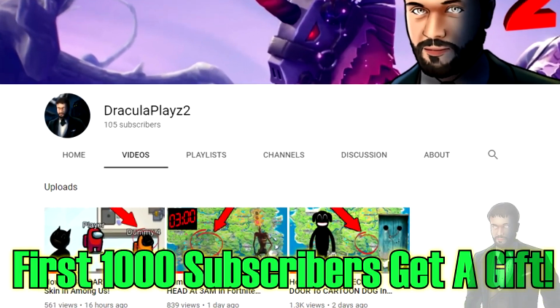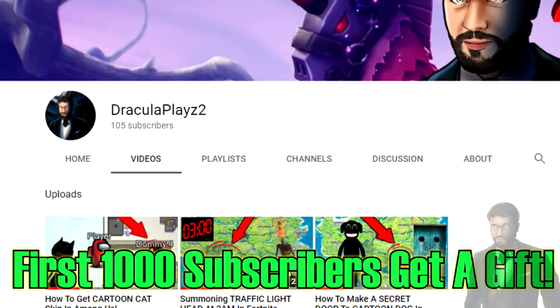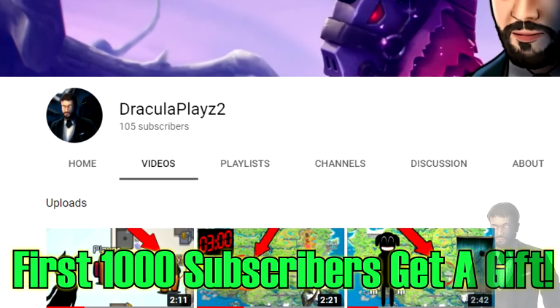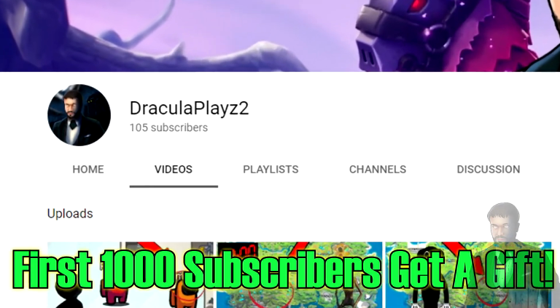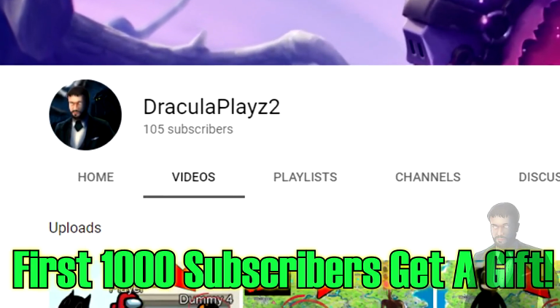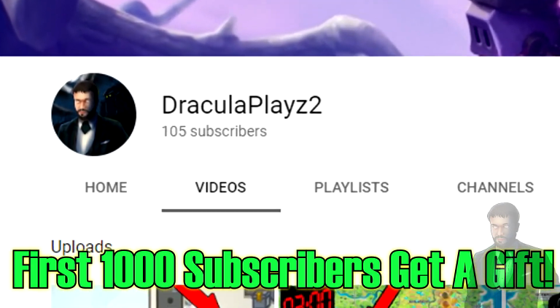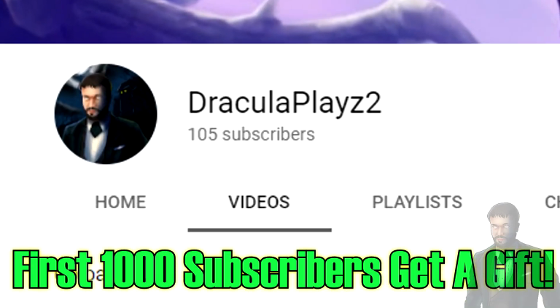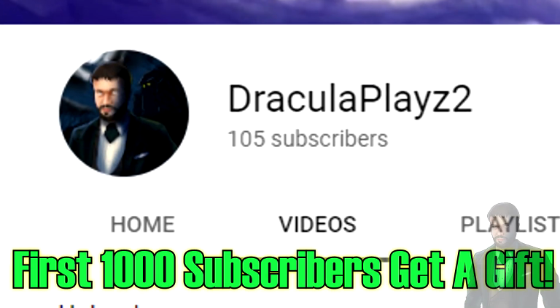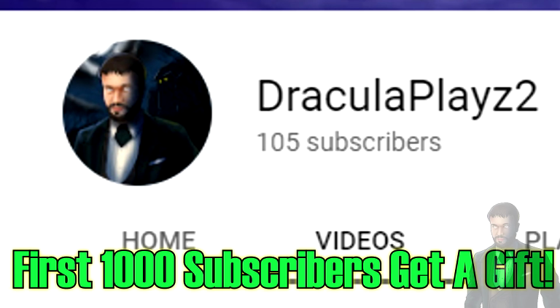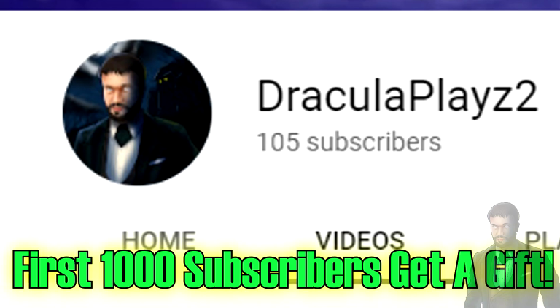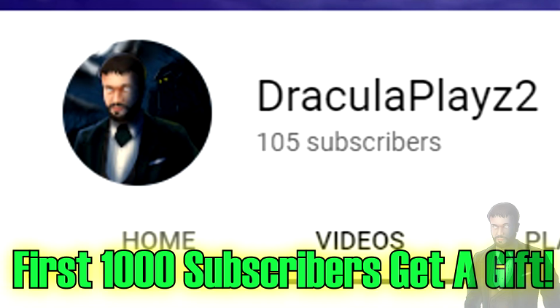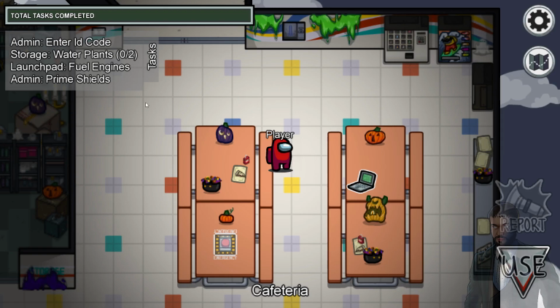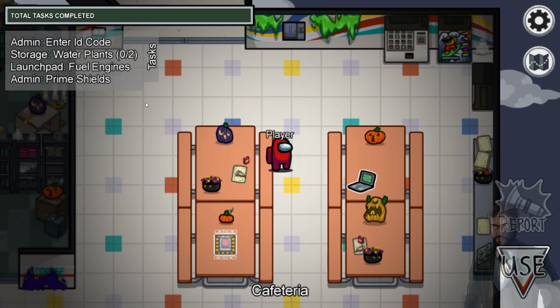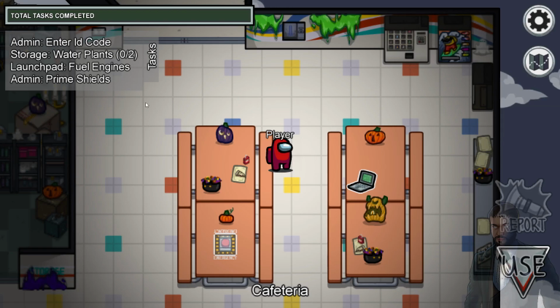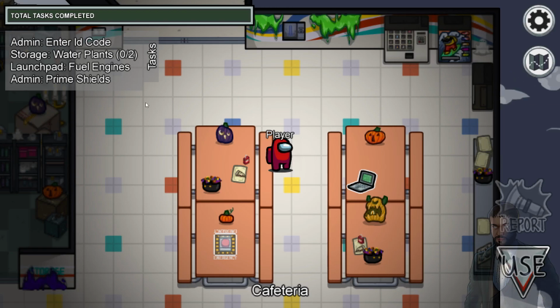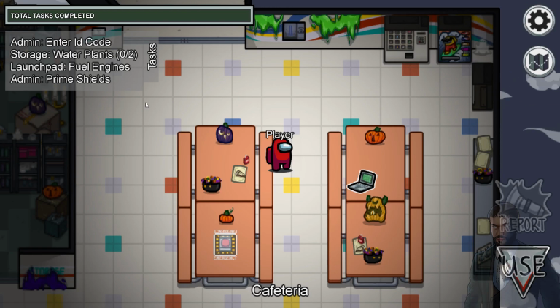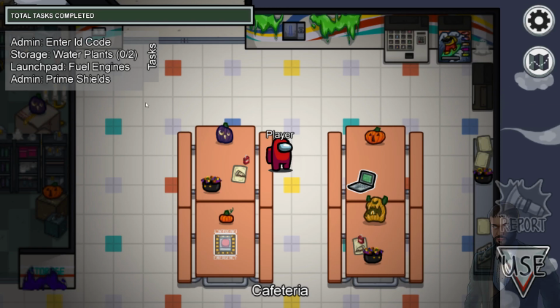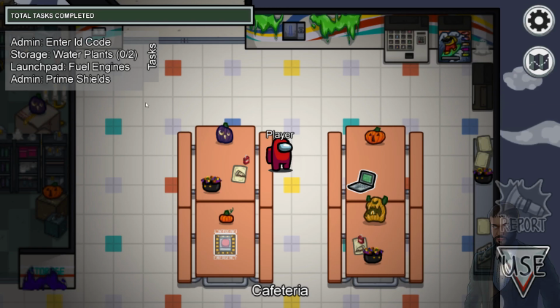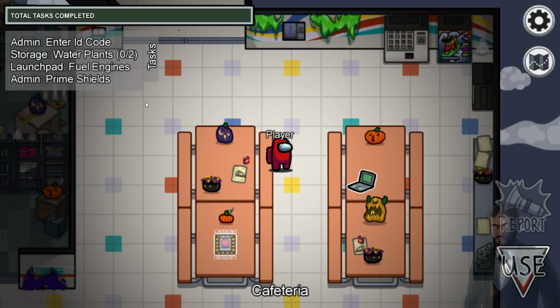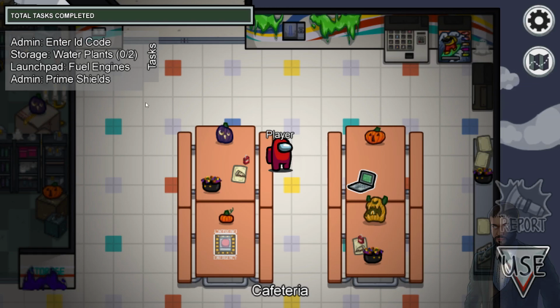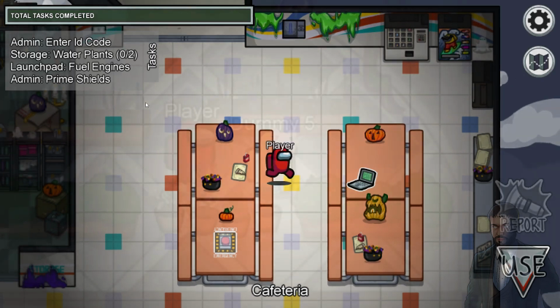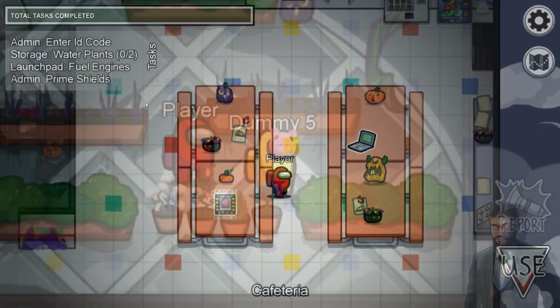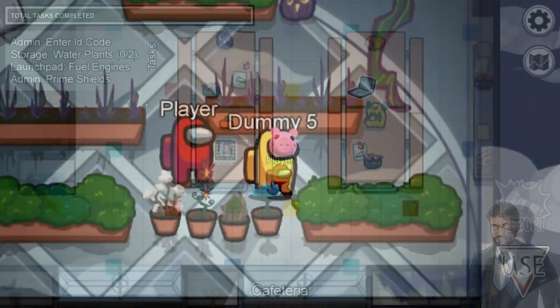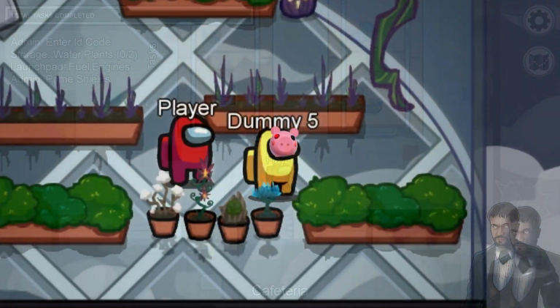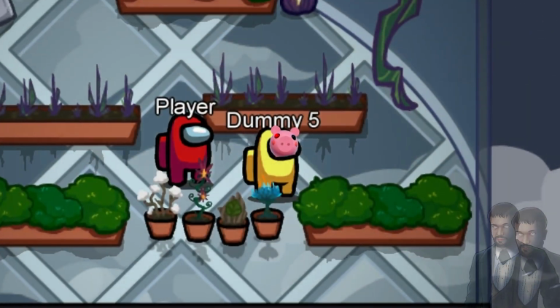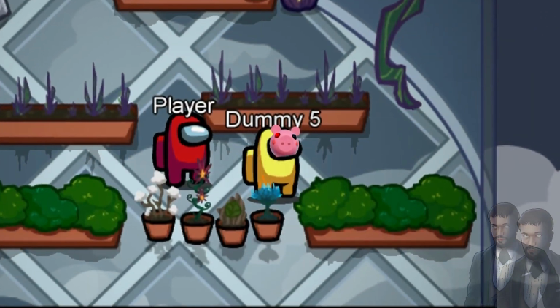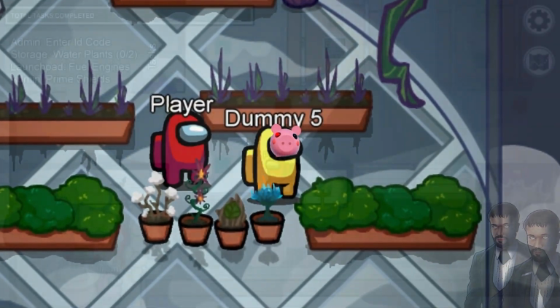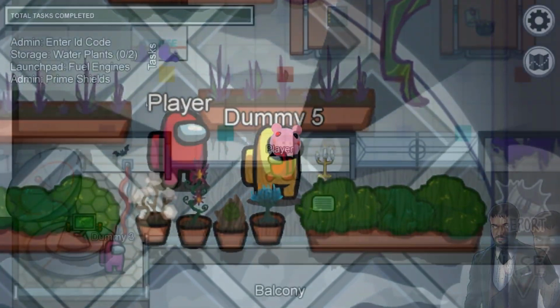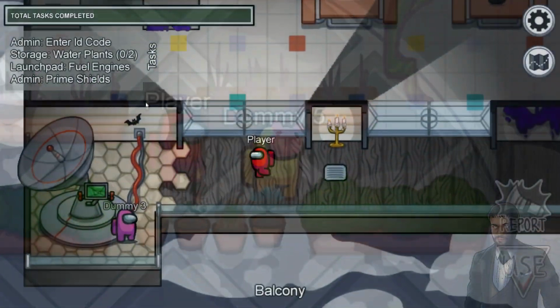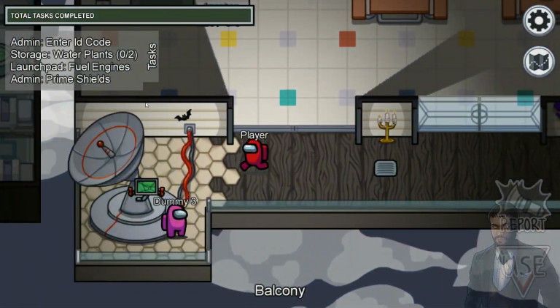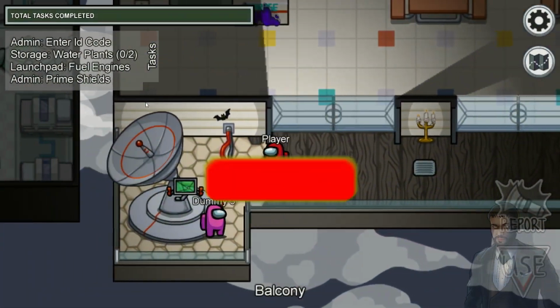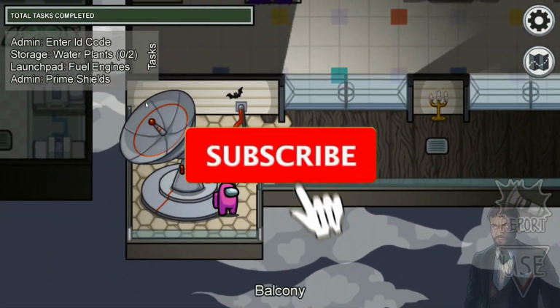Subscribe to DraculaPlays2 for more gifts — link is in the description. Every single day we give 3 of our subscribers on the channel a gift. This time we are giving Roblox Piggy Skin to 3 of our subscribers.